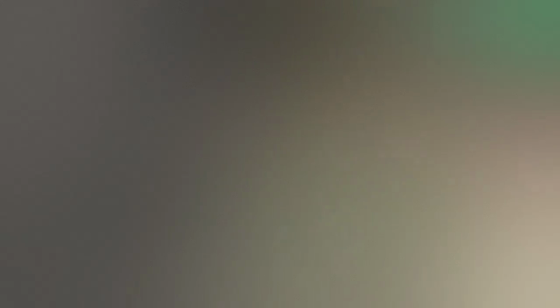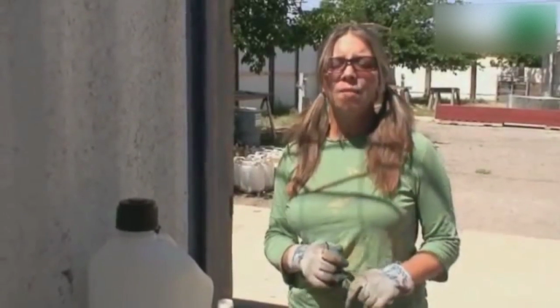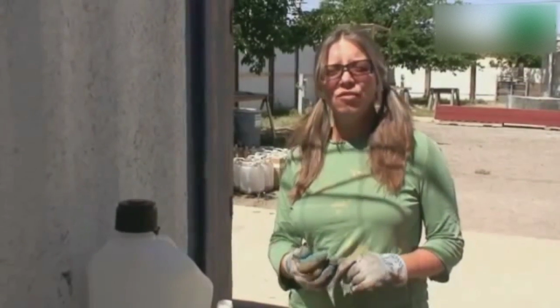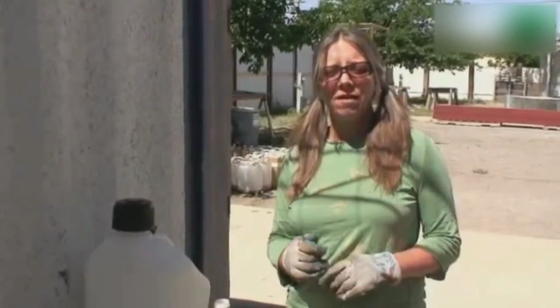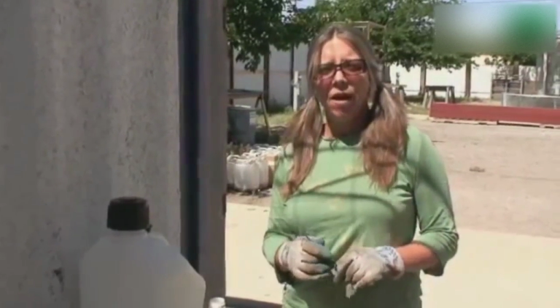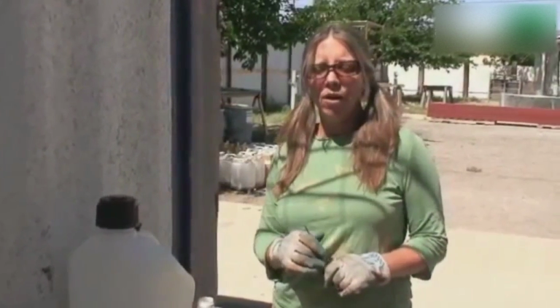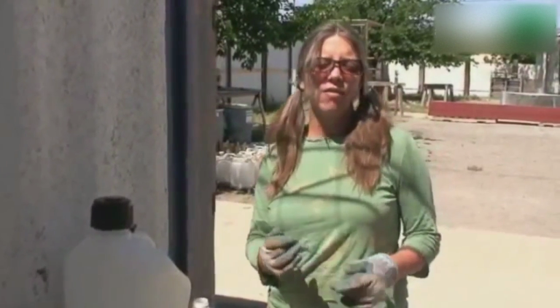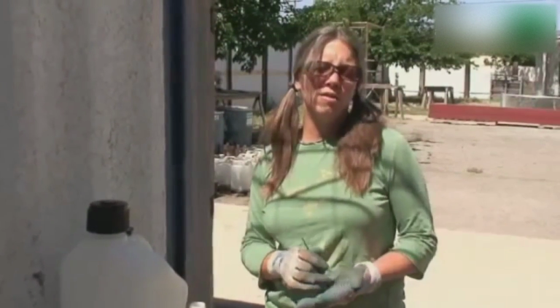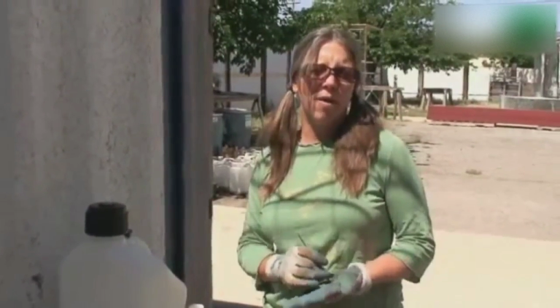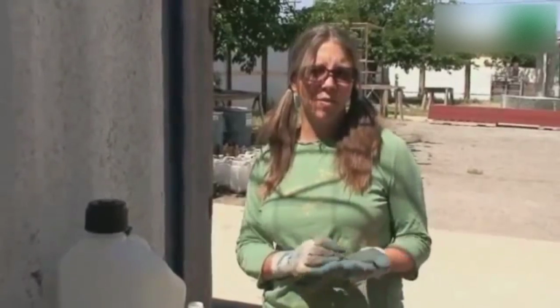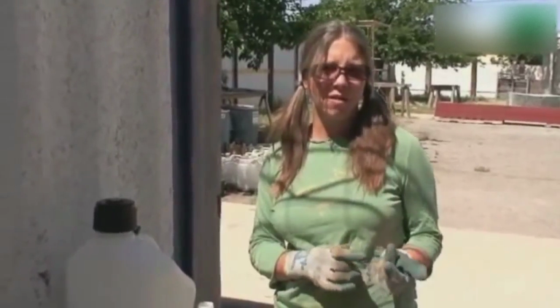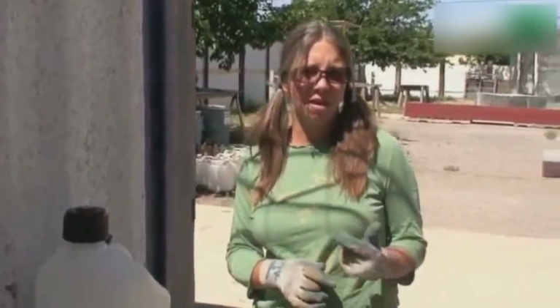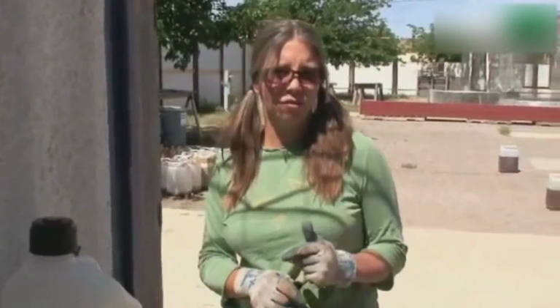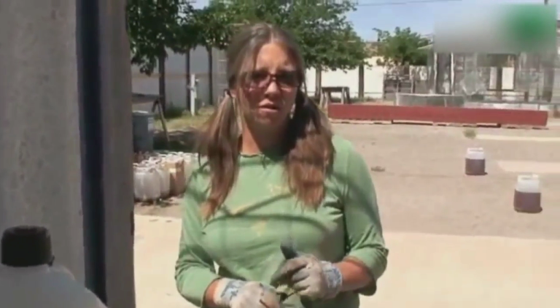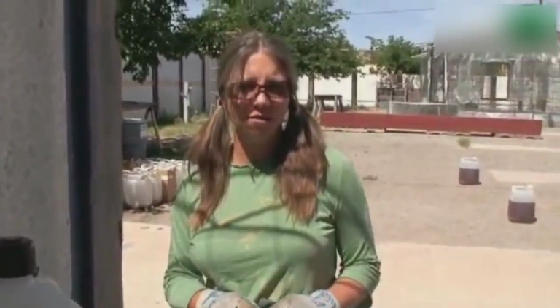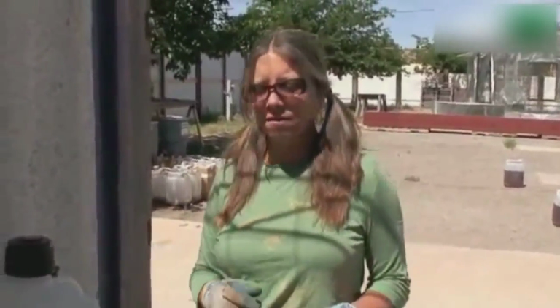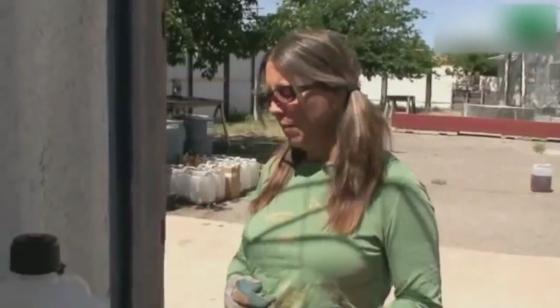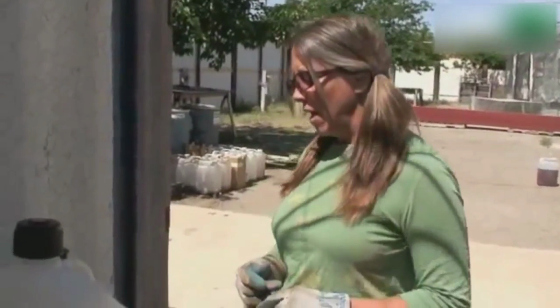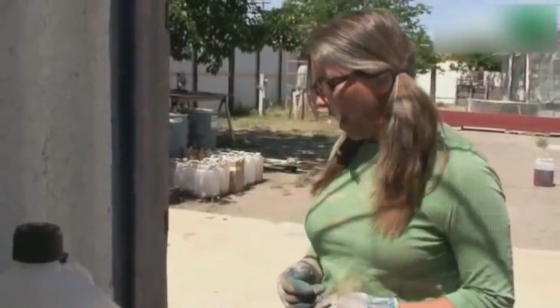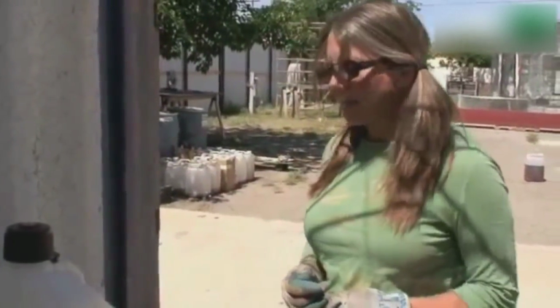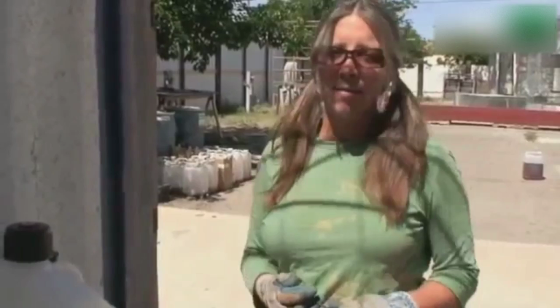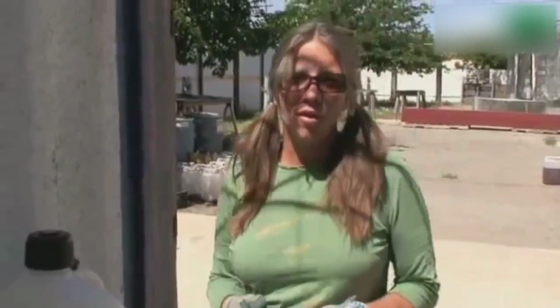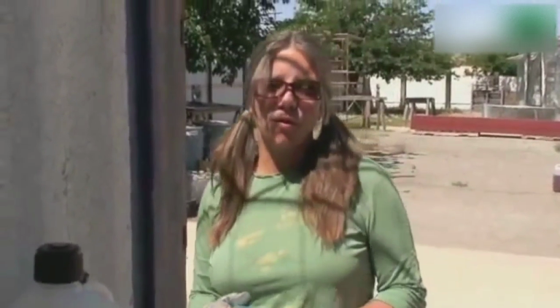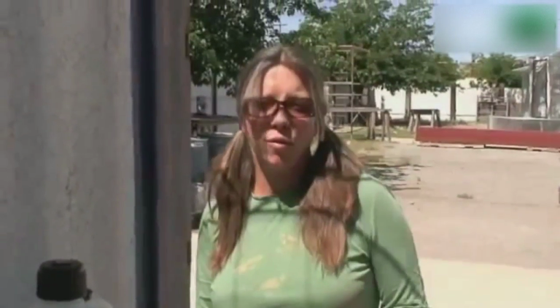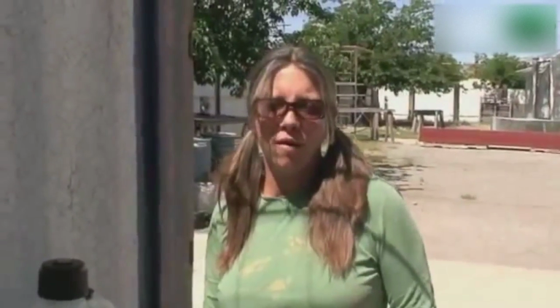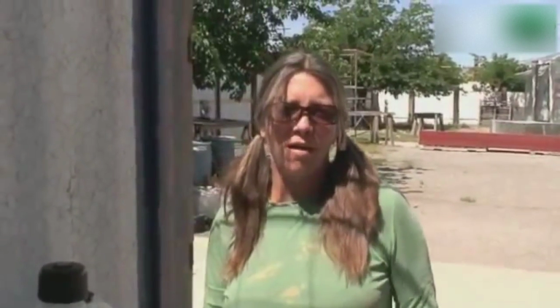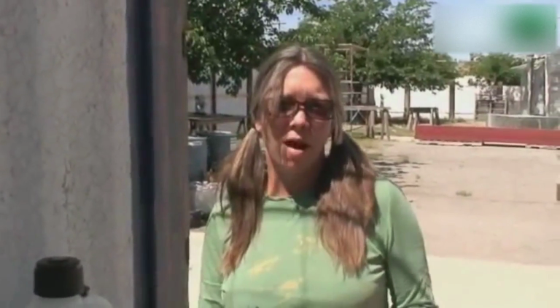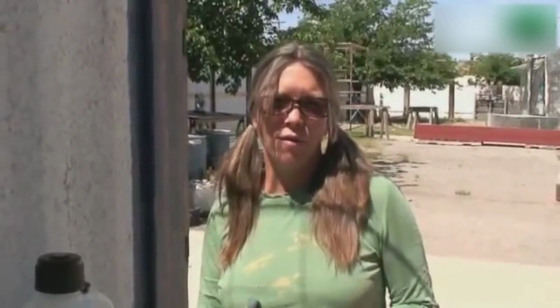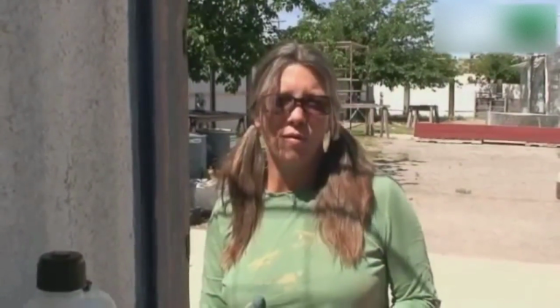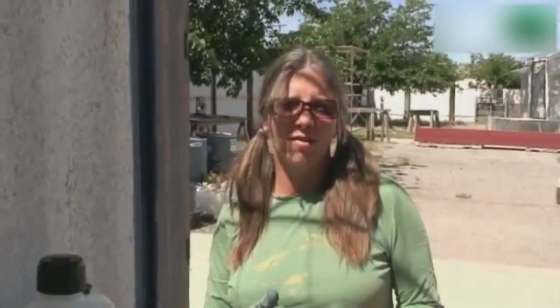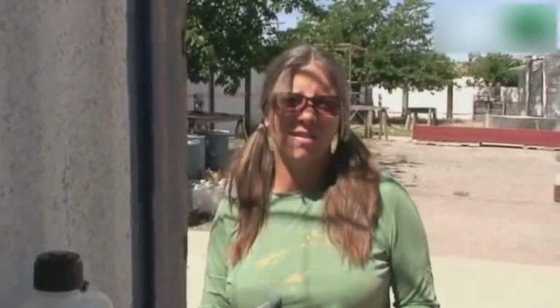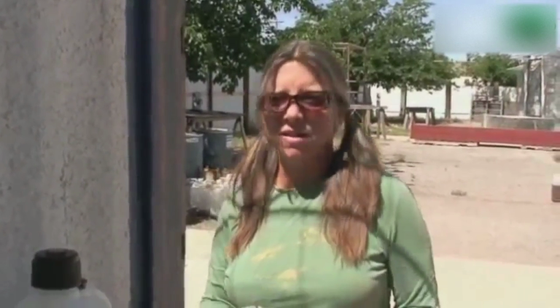Hi, I'm Wendy Tremaine. I'm one half of Holy Scrap Hot Springs, a homestead in Truth or Consequences, New Mexico. And today I'm going to run you through the making of biofuel very fast, very easy.